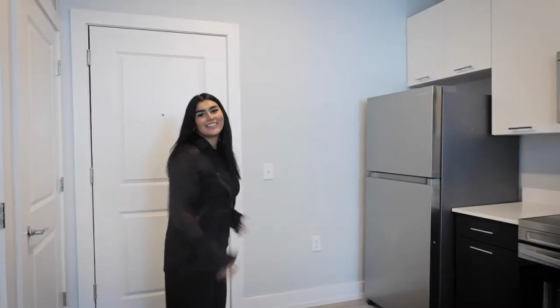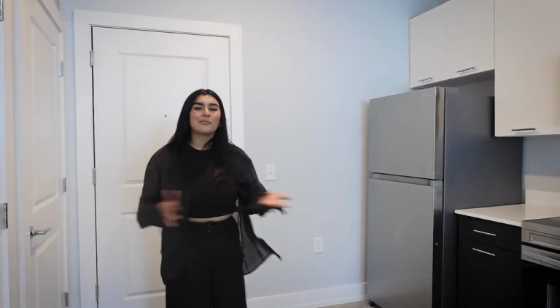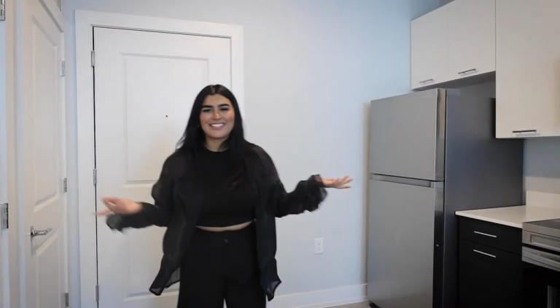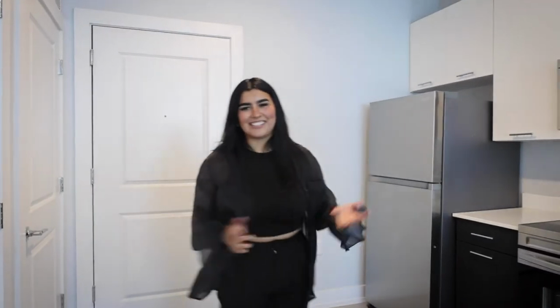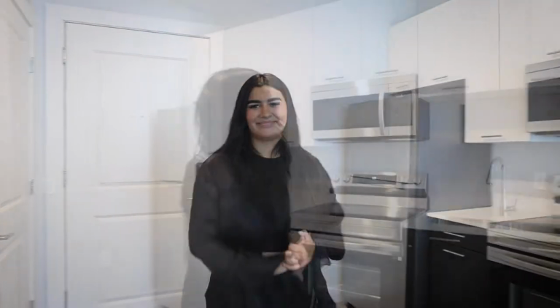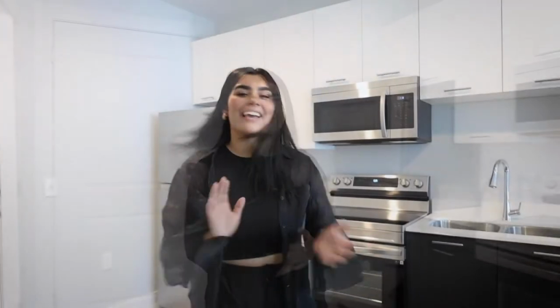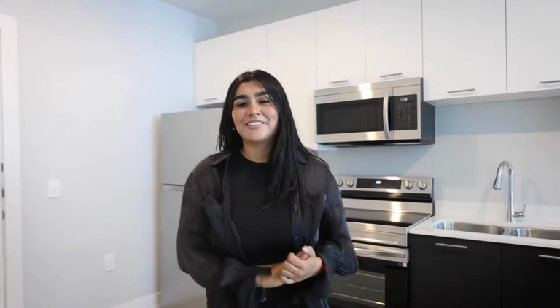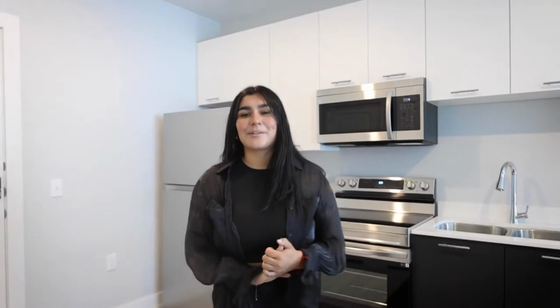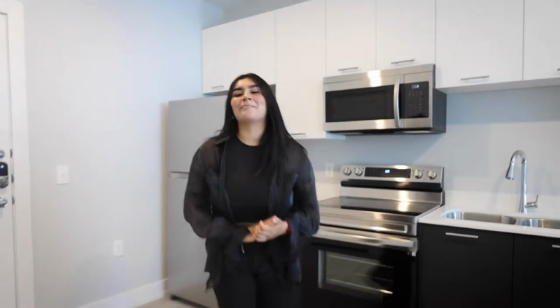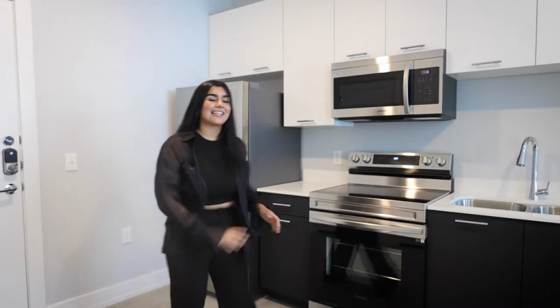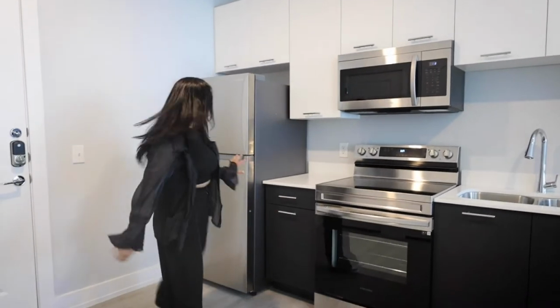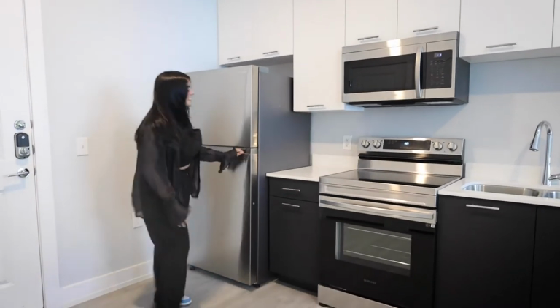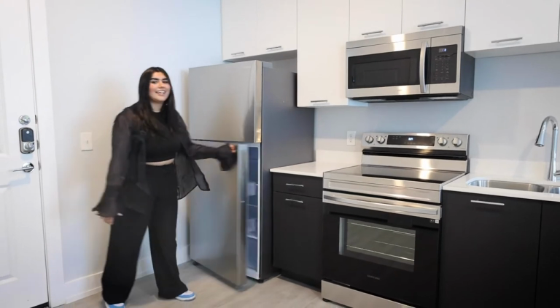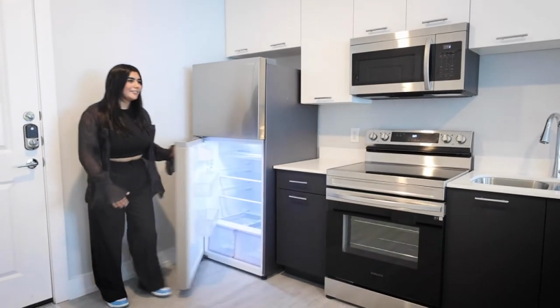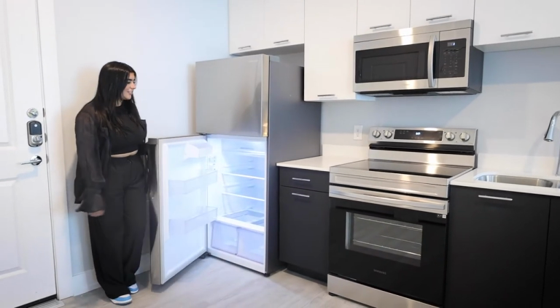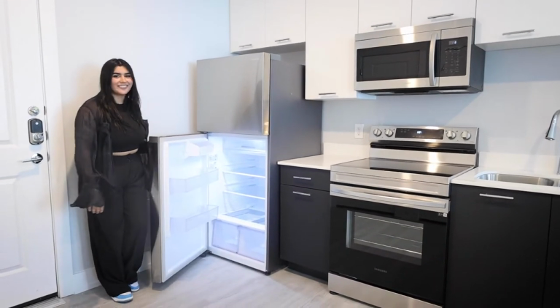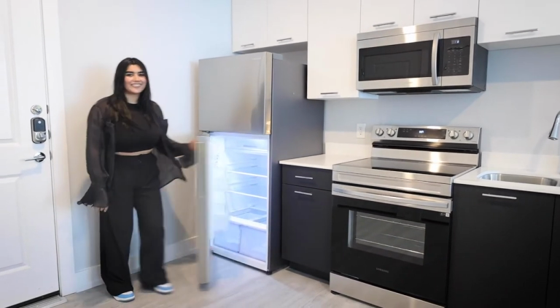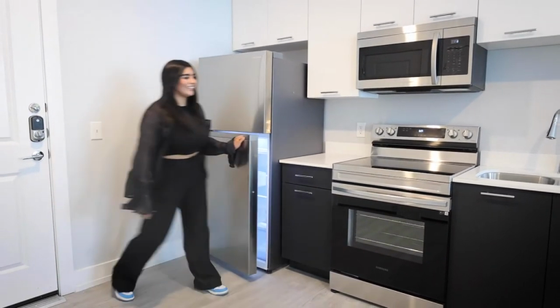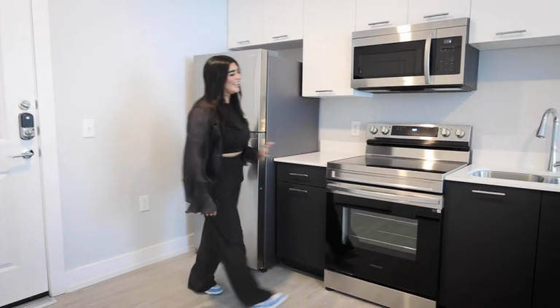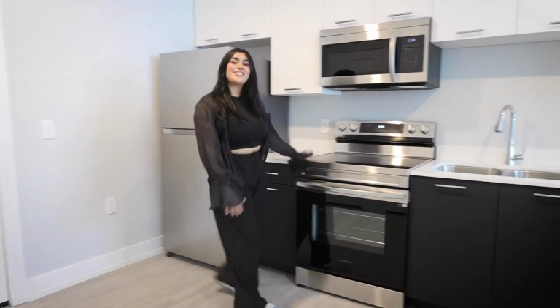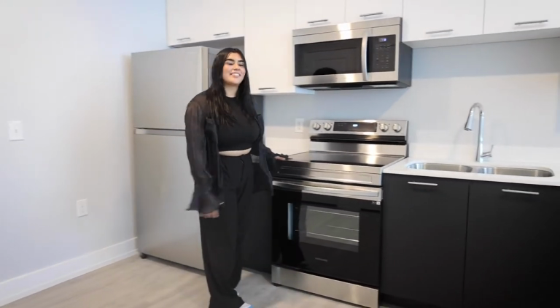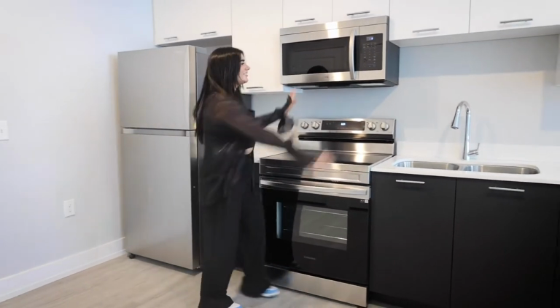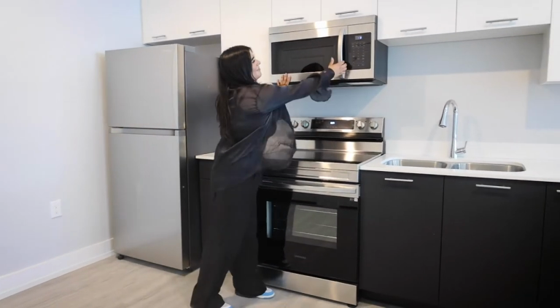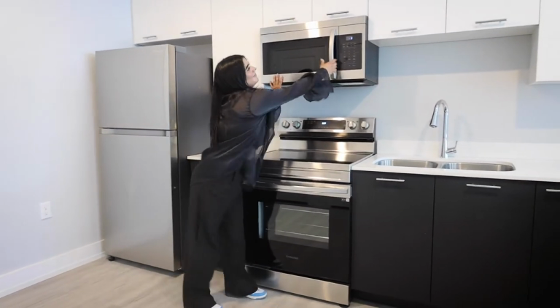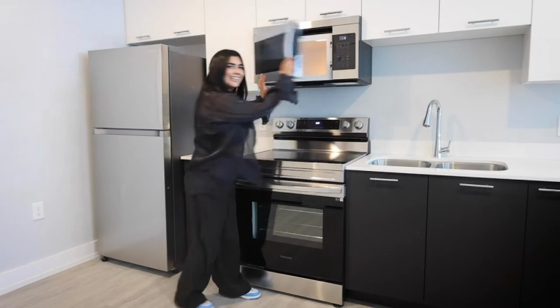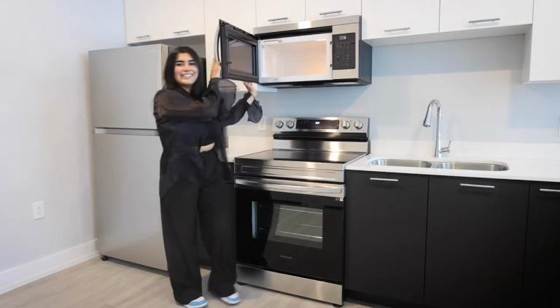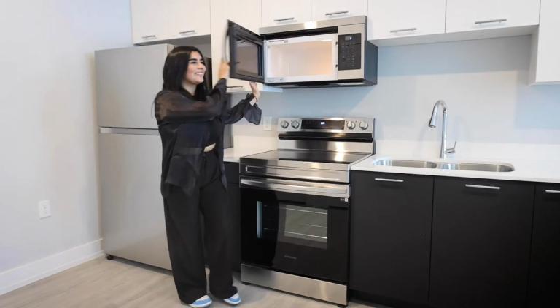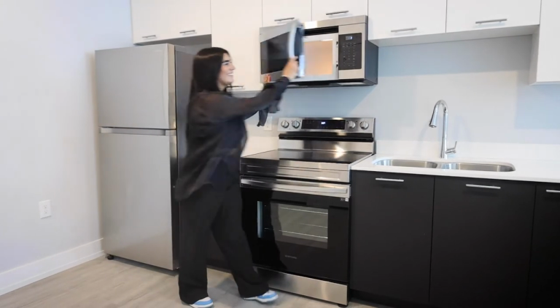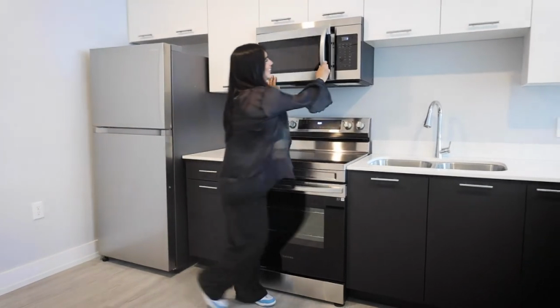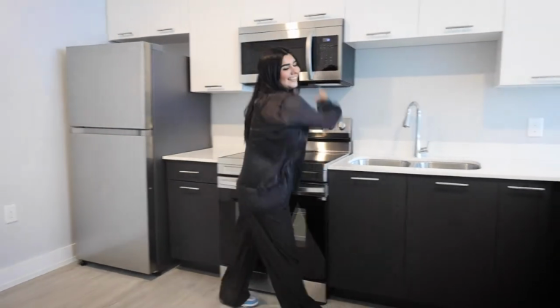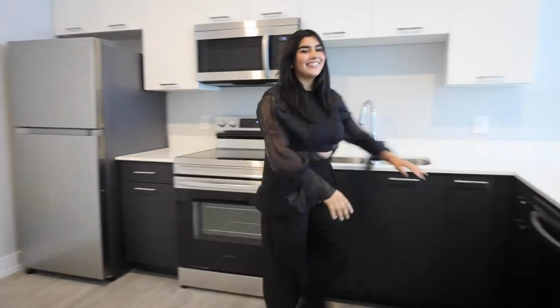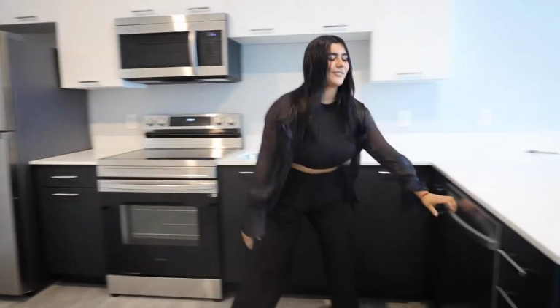And now we're moving on to the kitchen. Every unit is going to come with their Samsung appliances like the refrigerator, electric stove, the microwave, and their dishwasher.